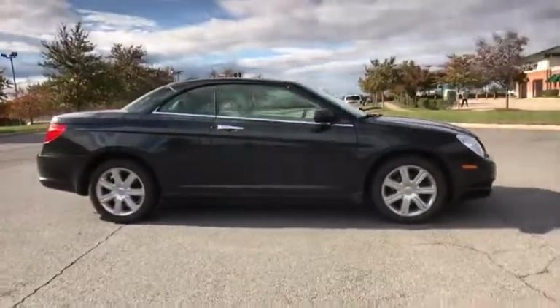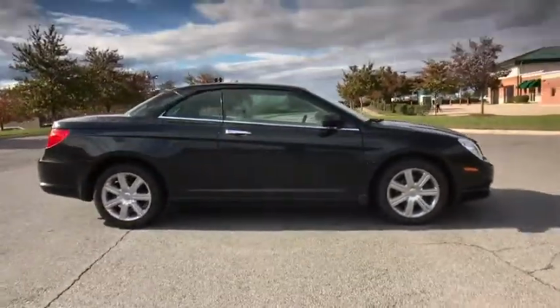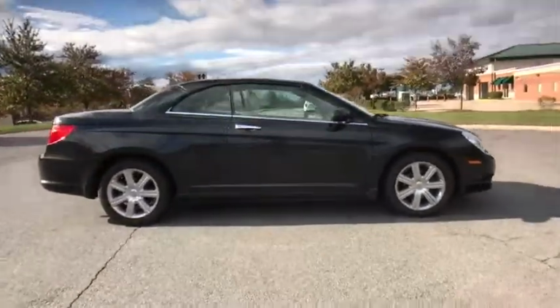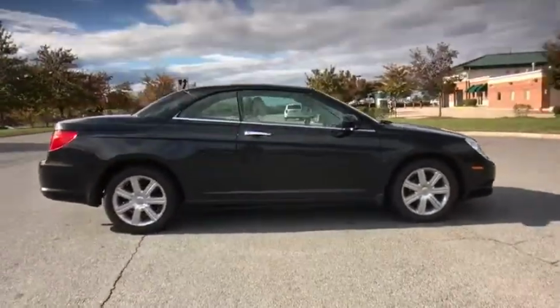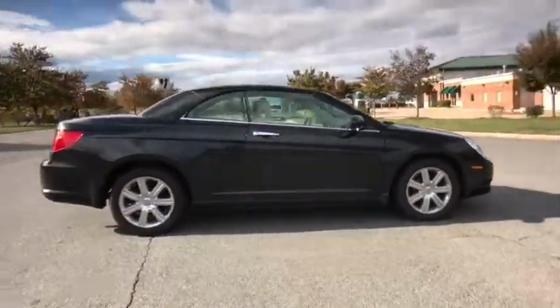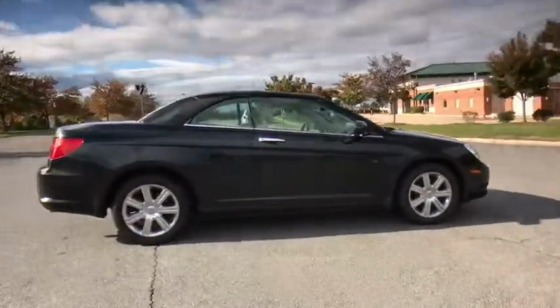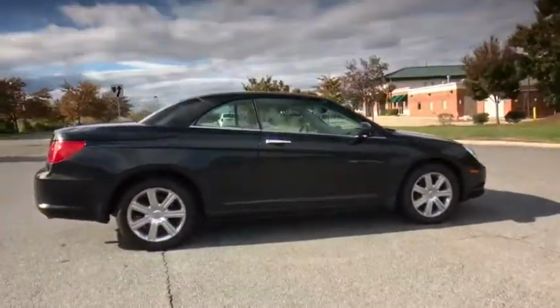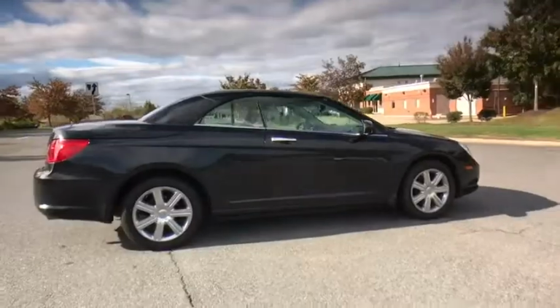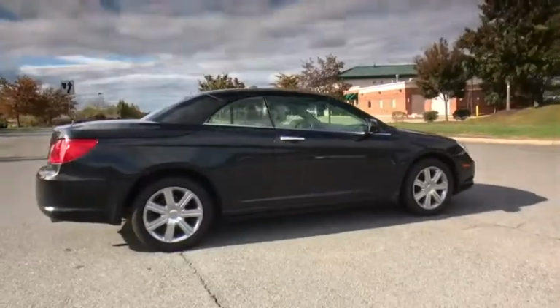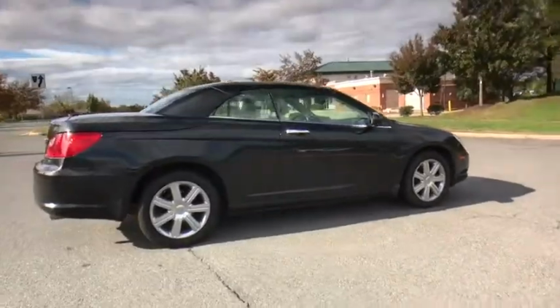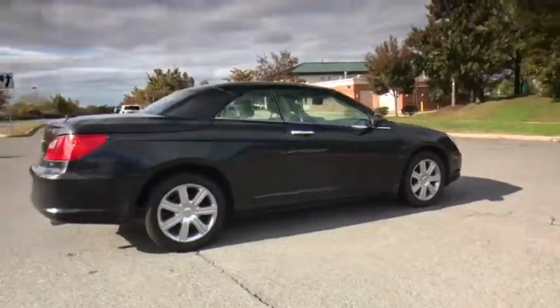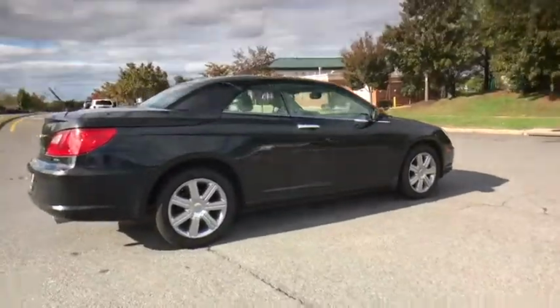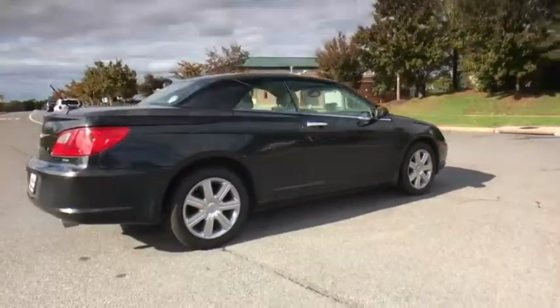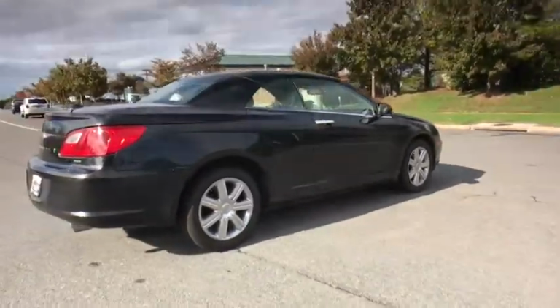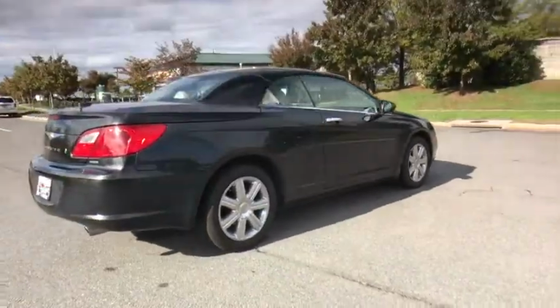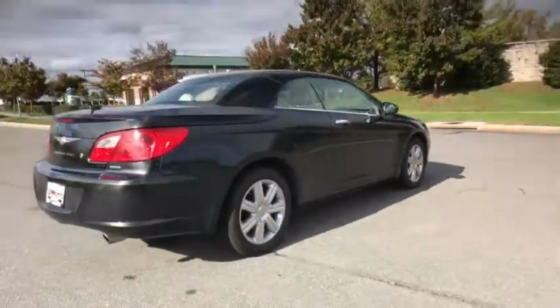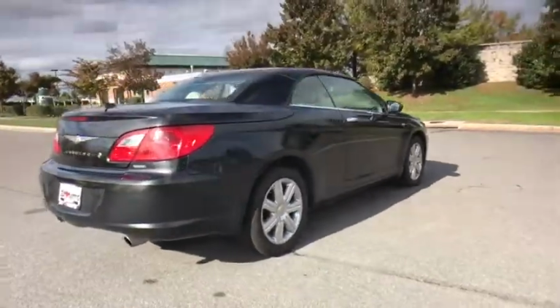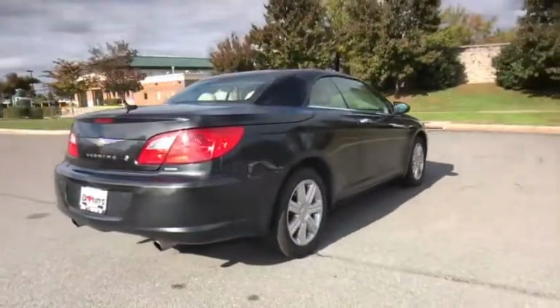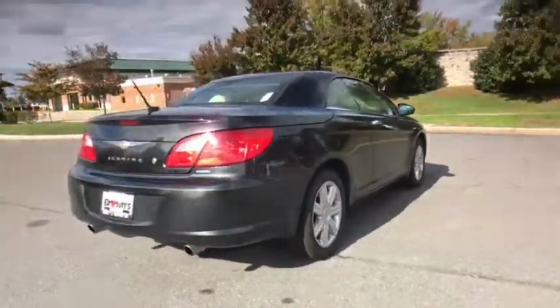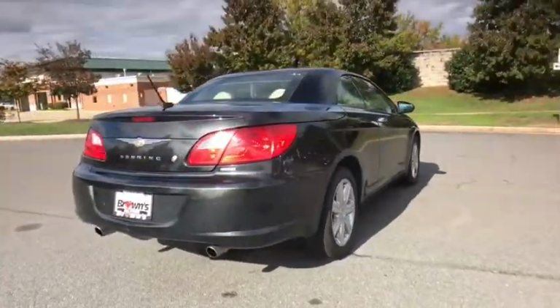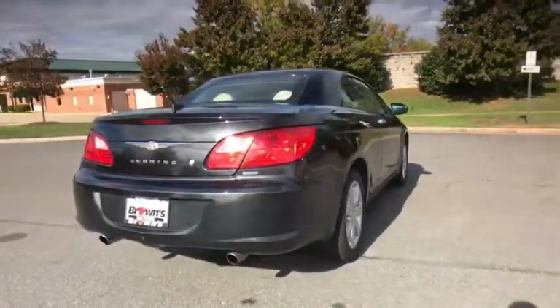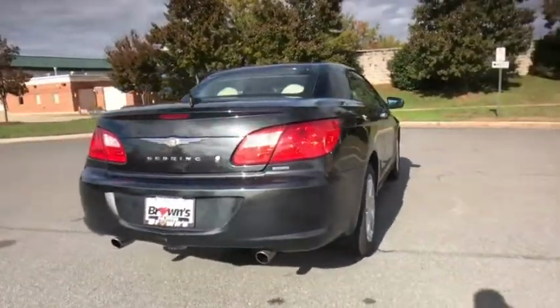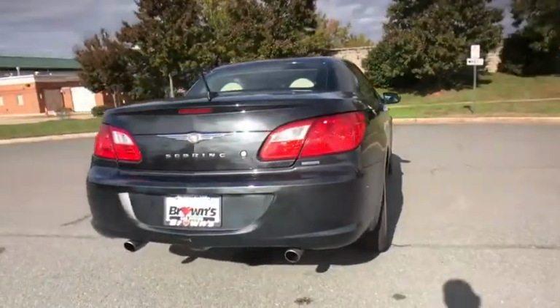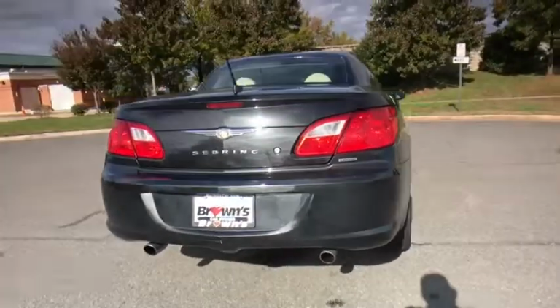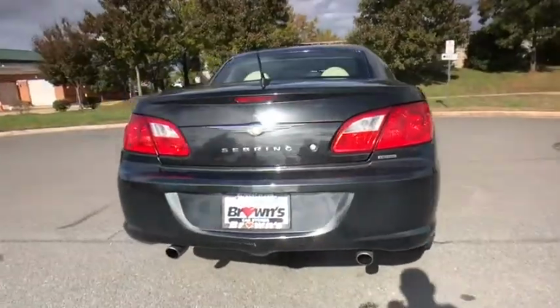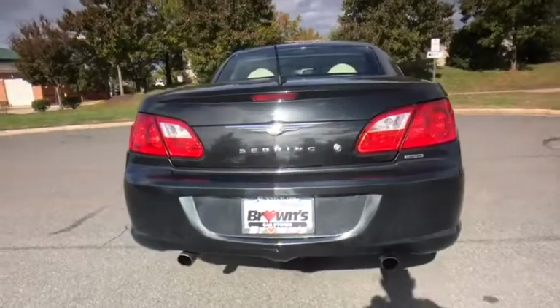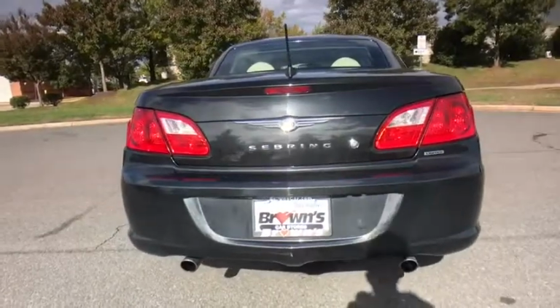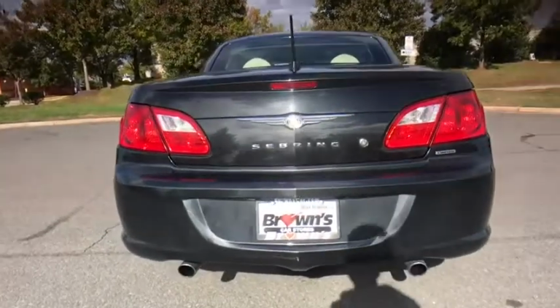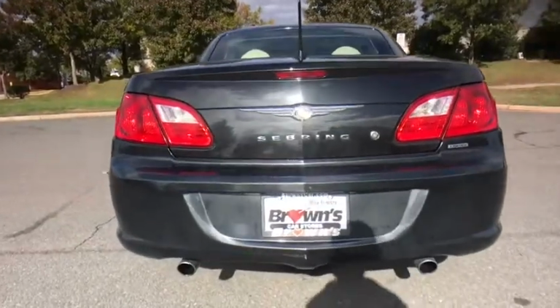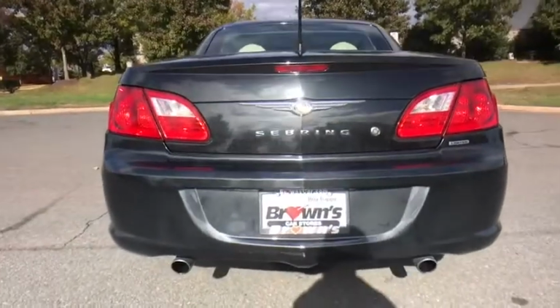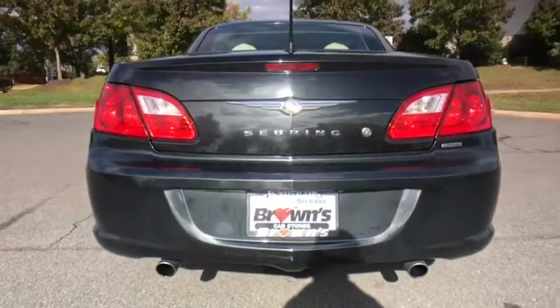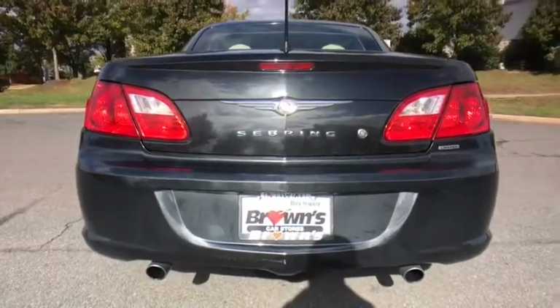The Sebring is available in three different styles including sedan, soft top convertible, and hard top convertible. Sebring makes driving fun again.